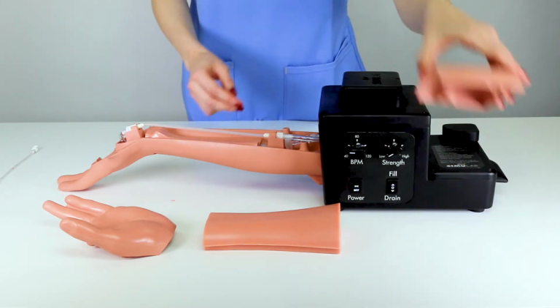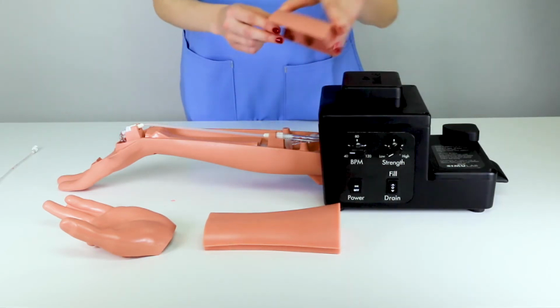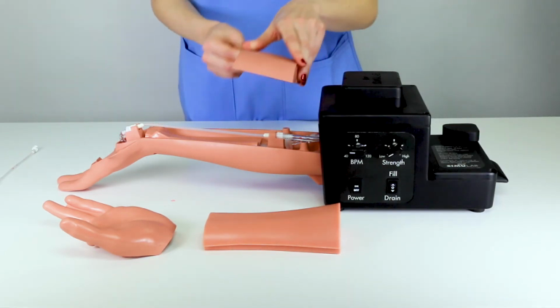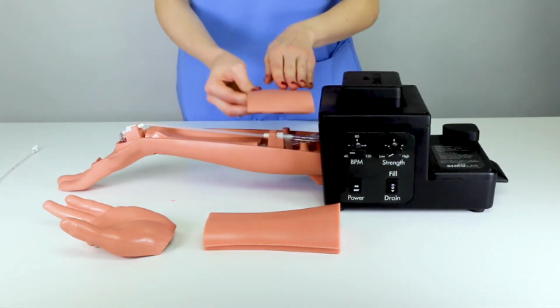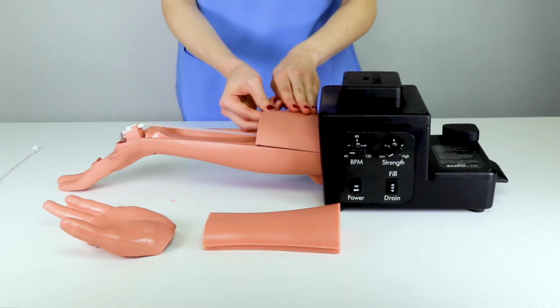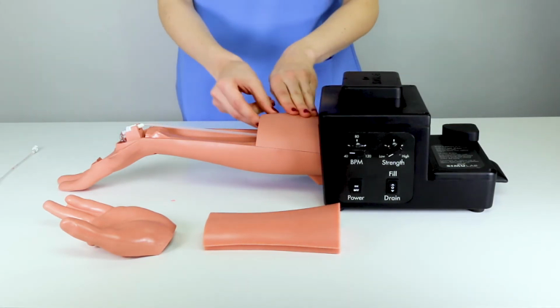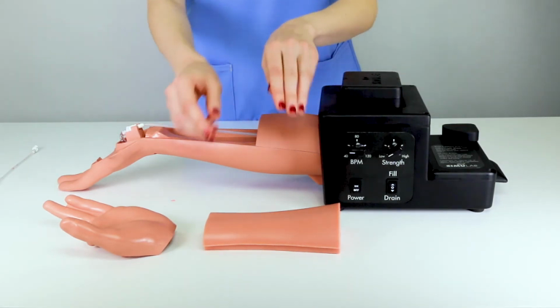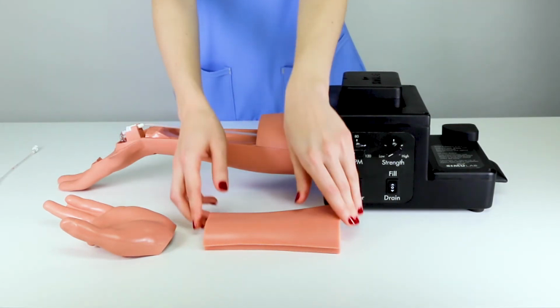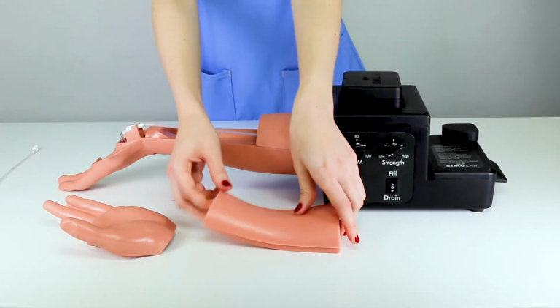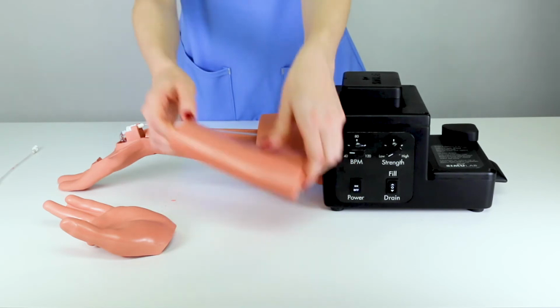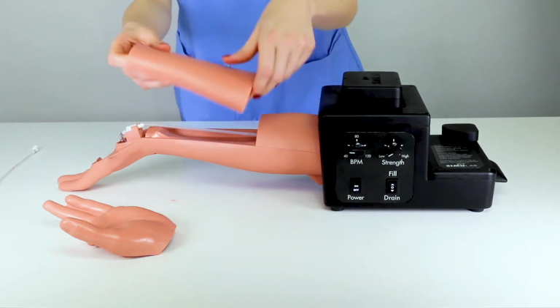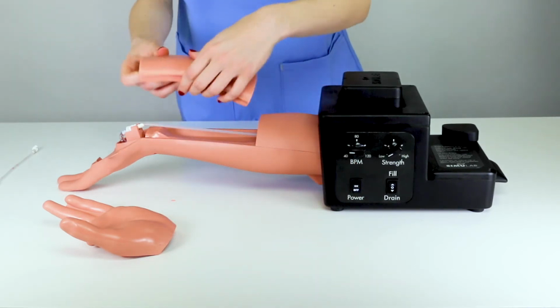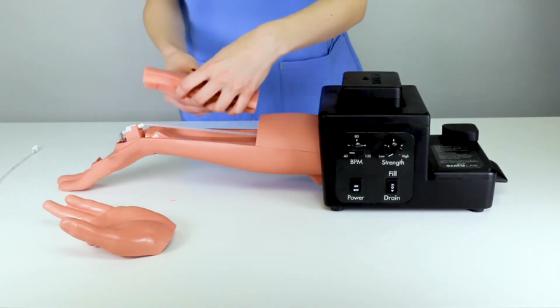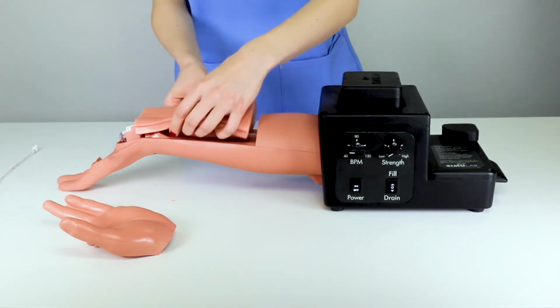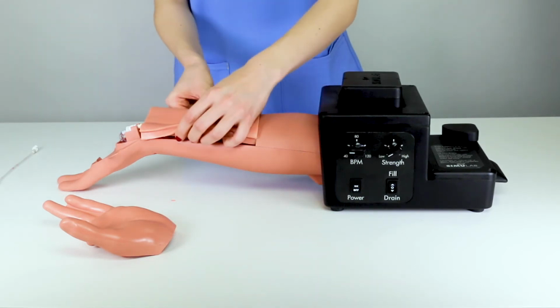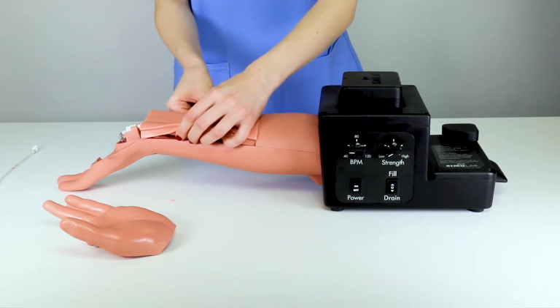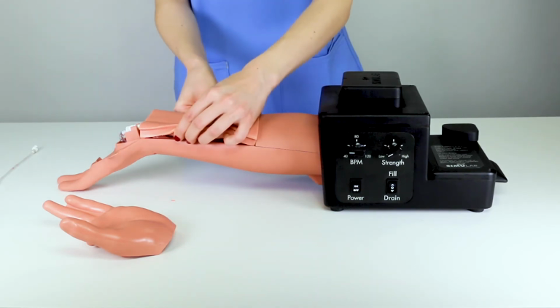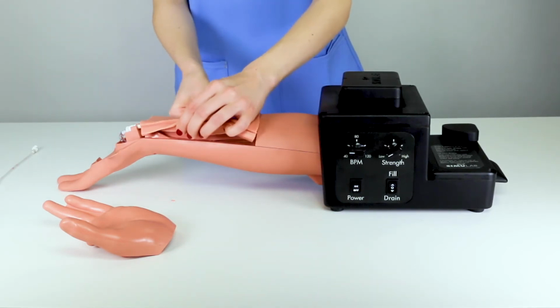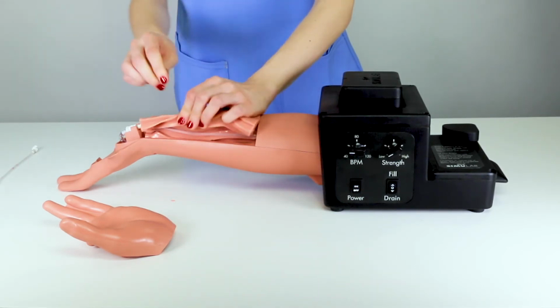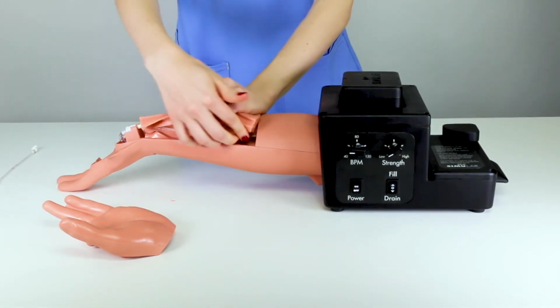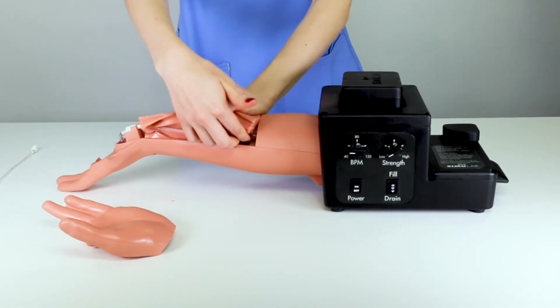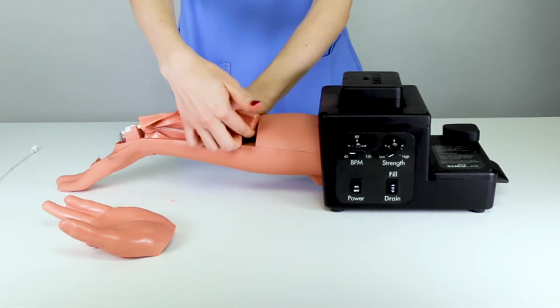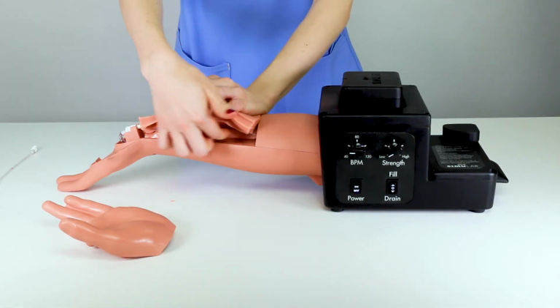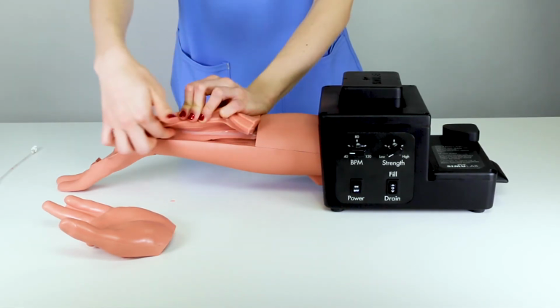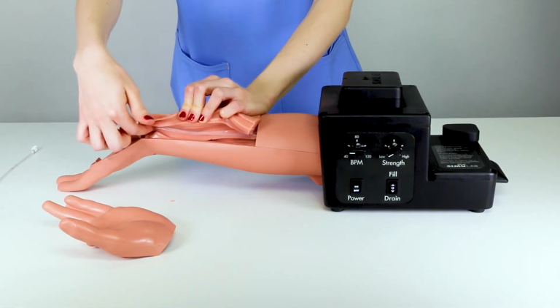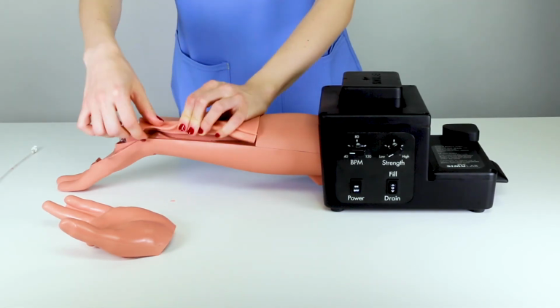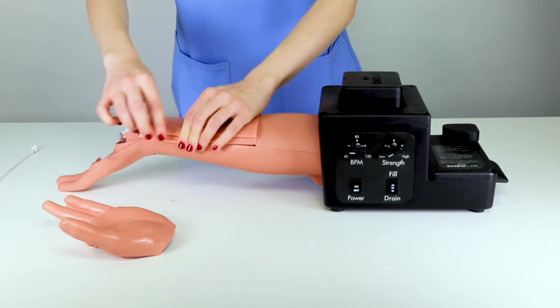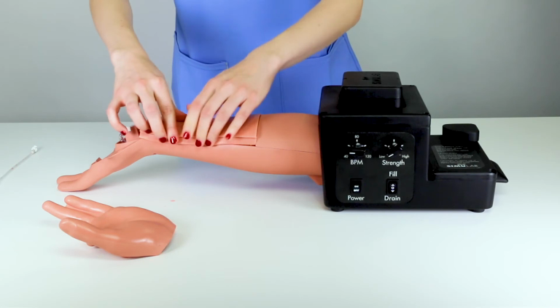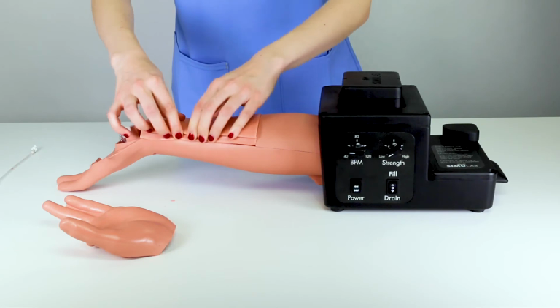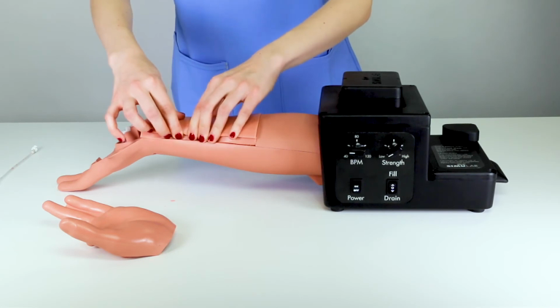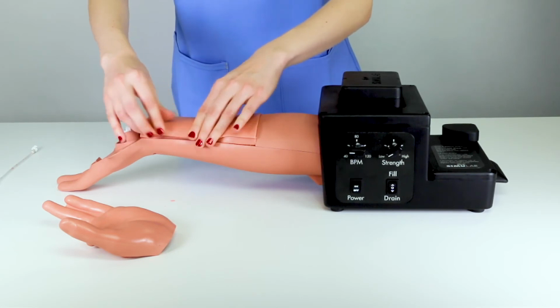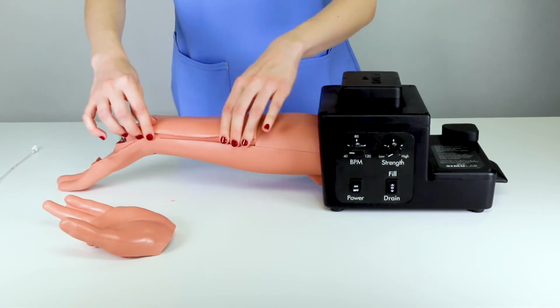Replace the arm cap and reinstall the tissue. With the new artery installed, power the trainer on.